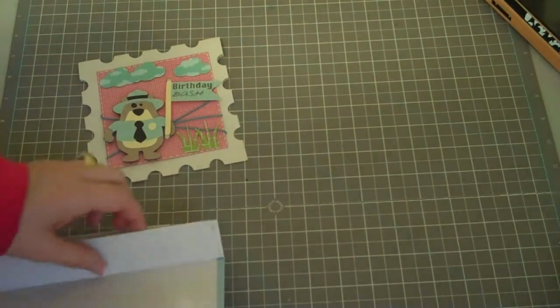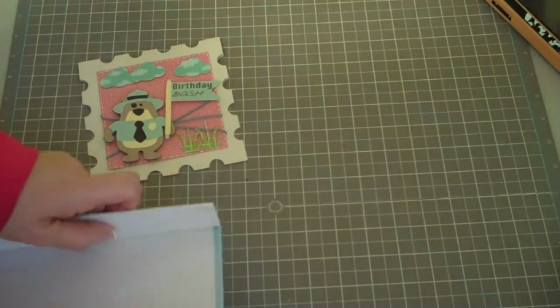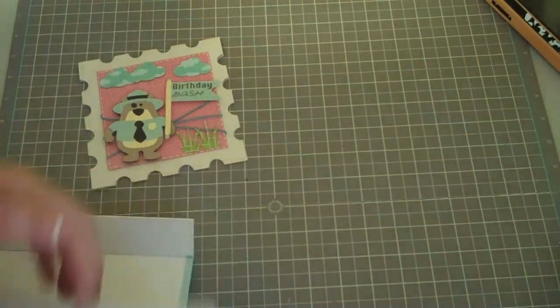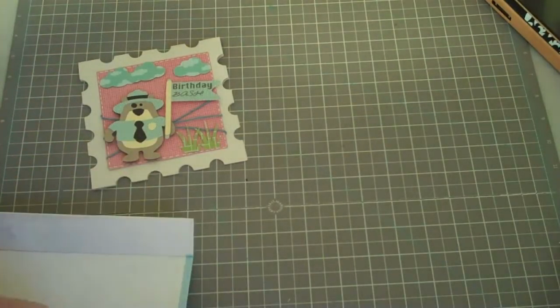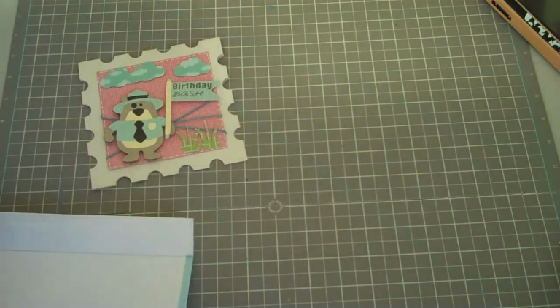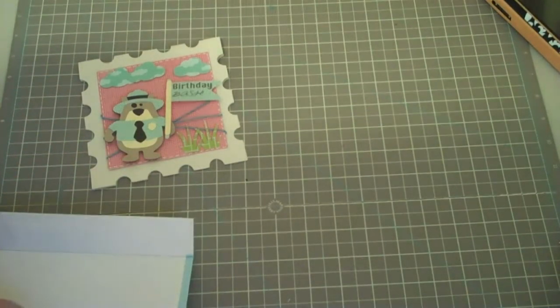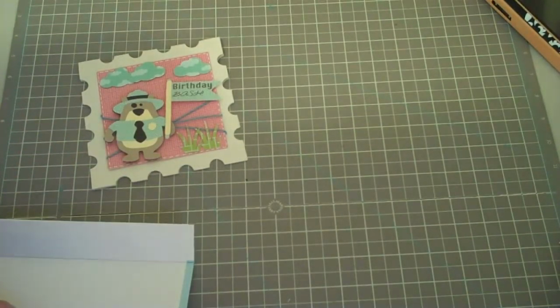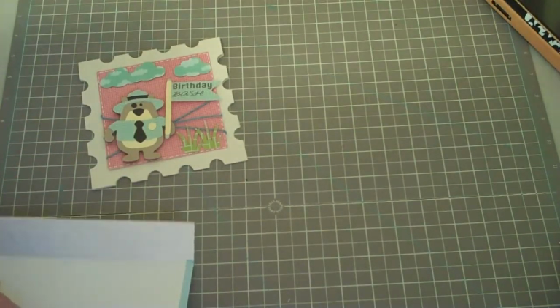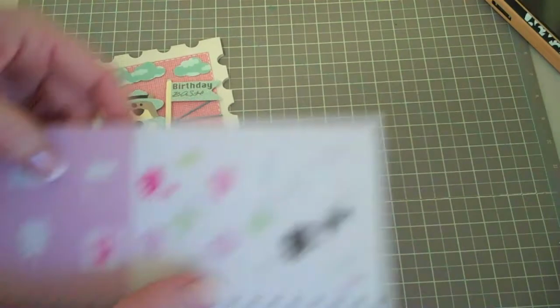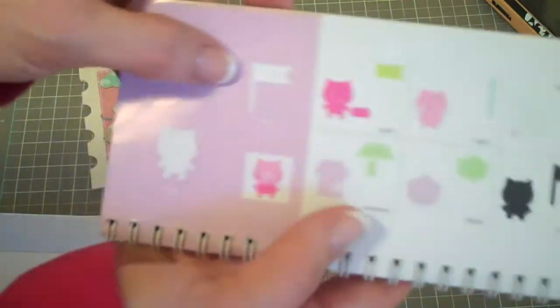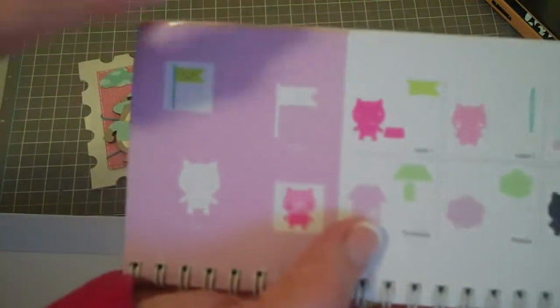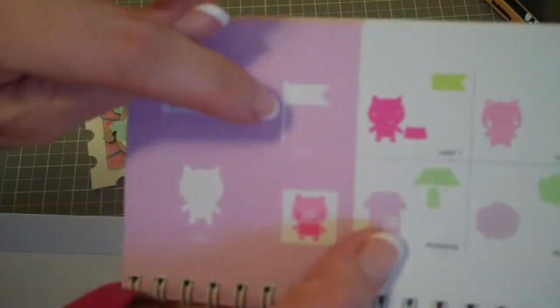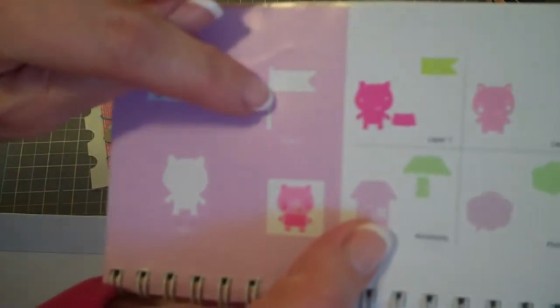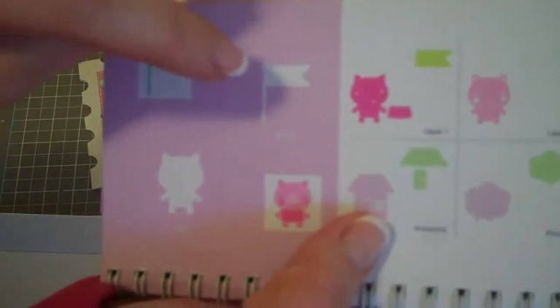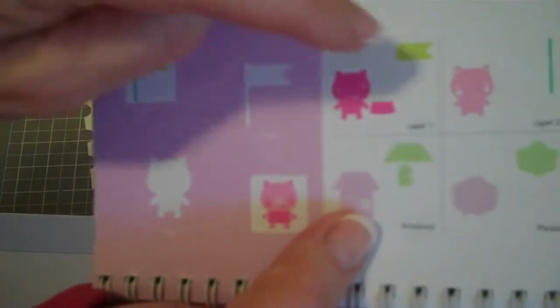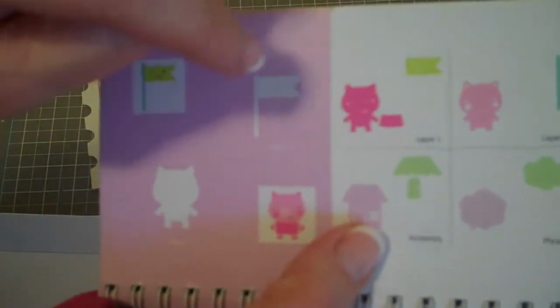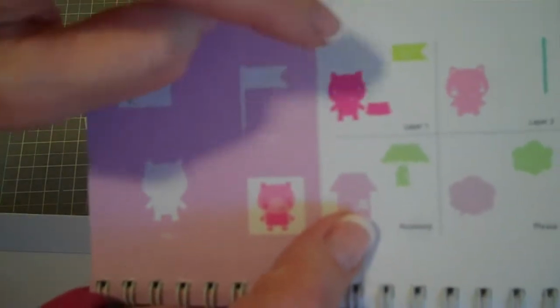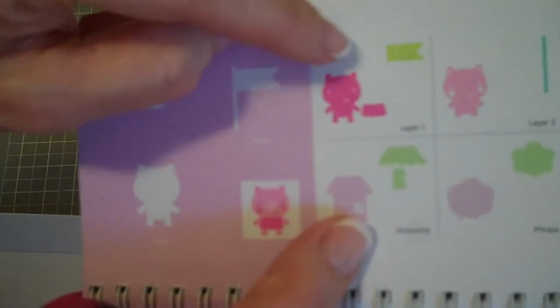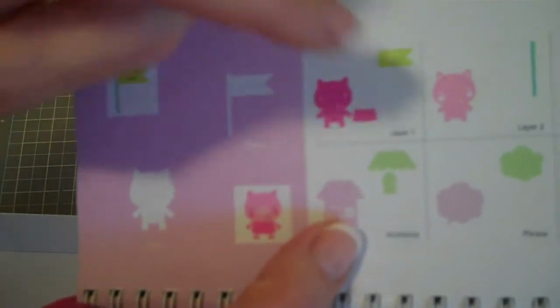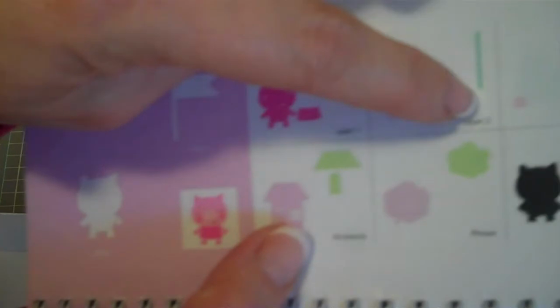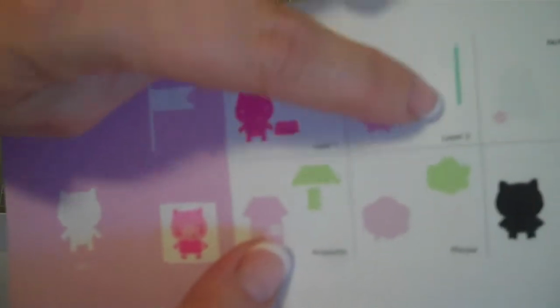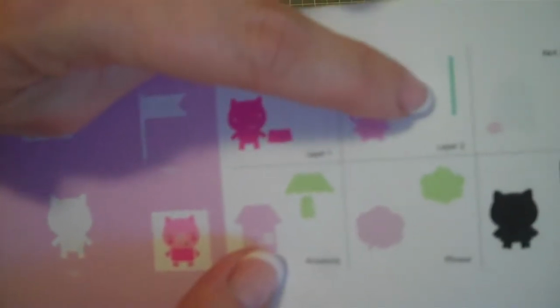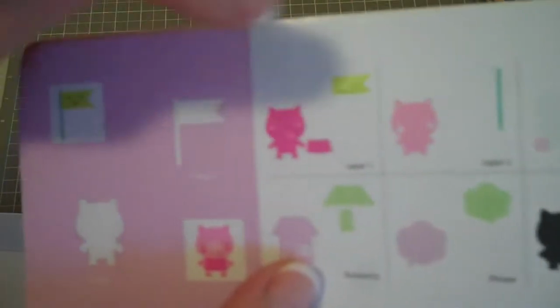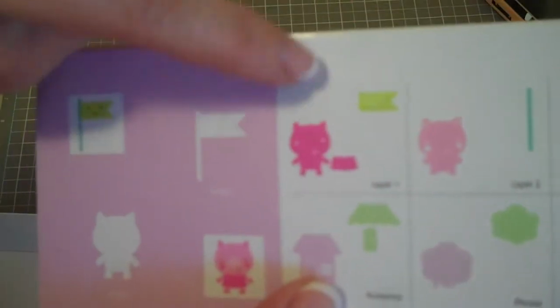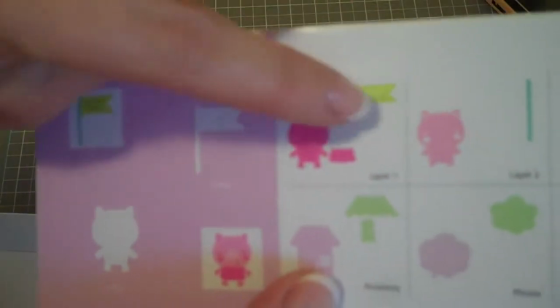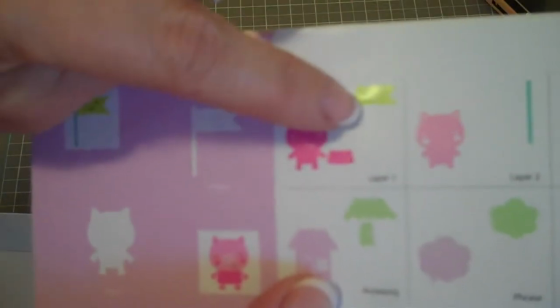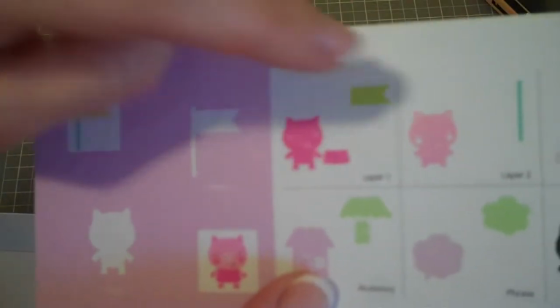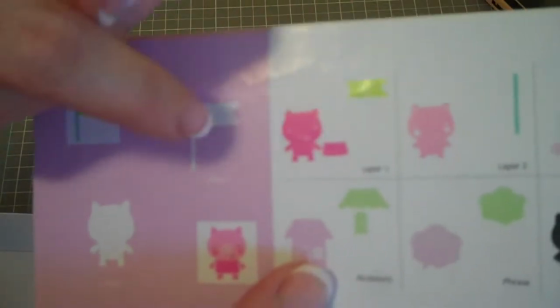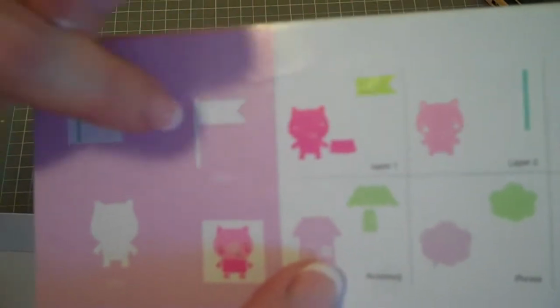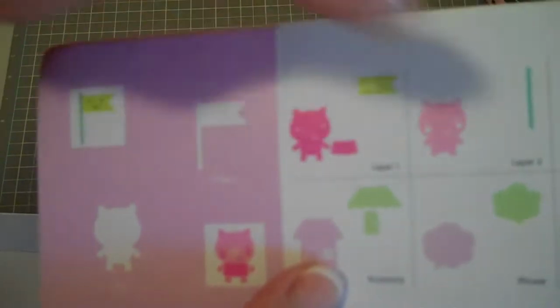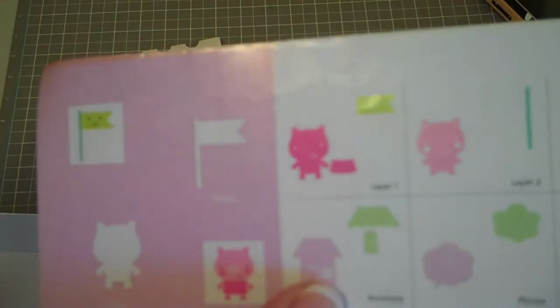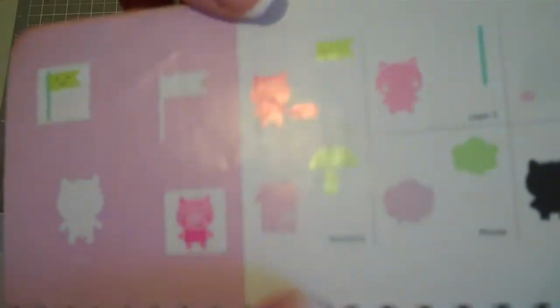Last but not least, I used the Birthday Bash Cricut Cartridge to make my little flag. And the flag was at 2¼ inches. And then this little layer here — I didn't do the smiley face on it, I just did the little flag and then the little layer.